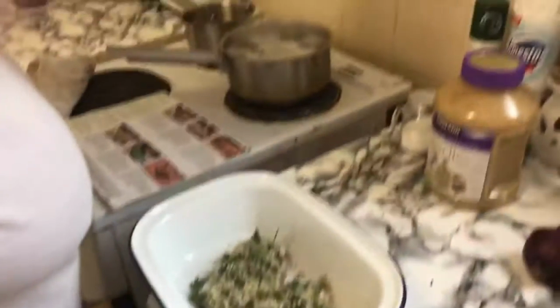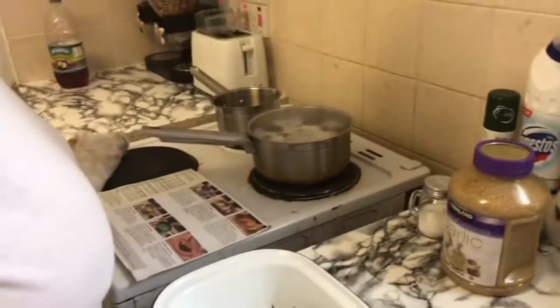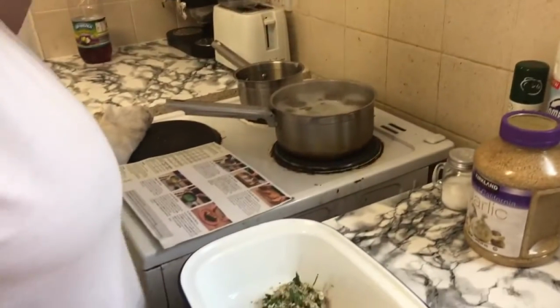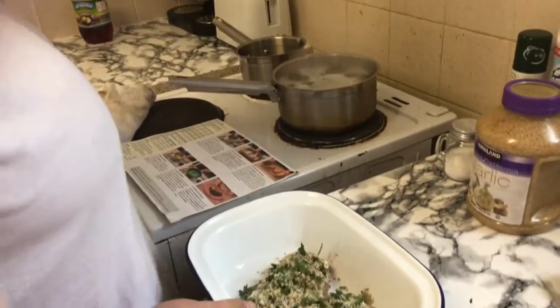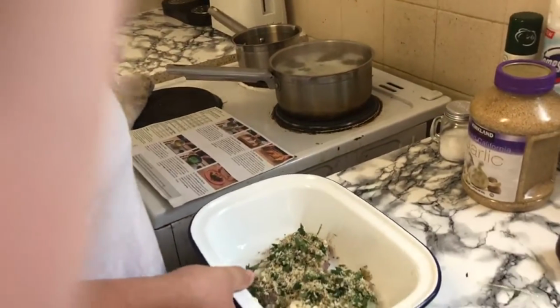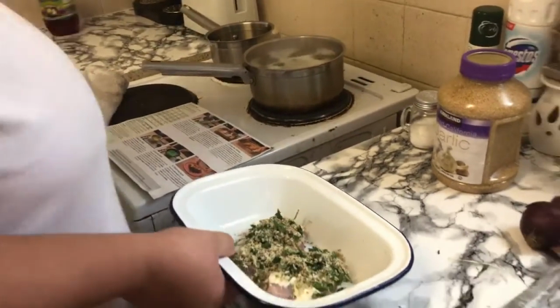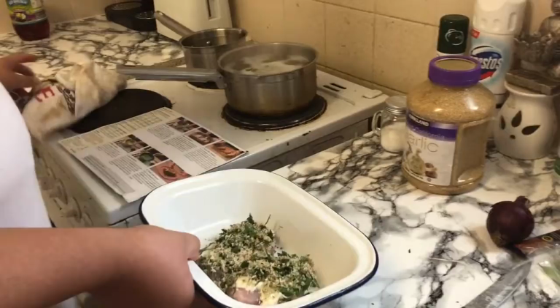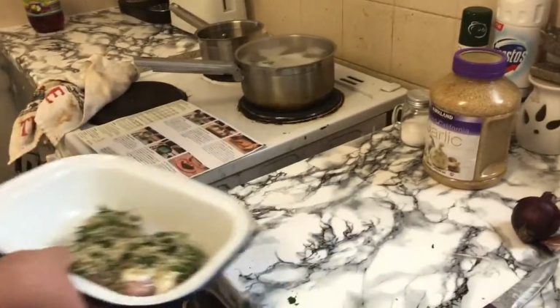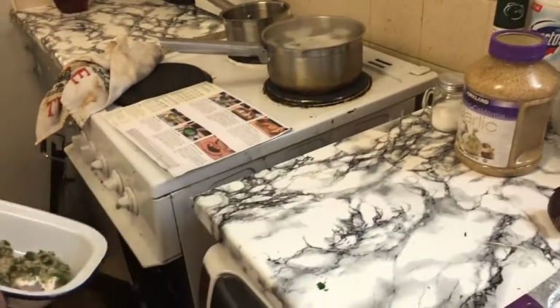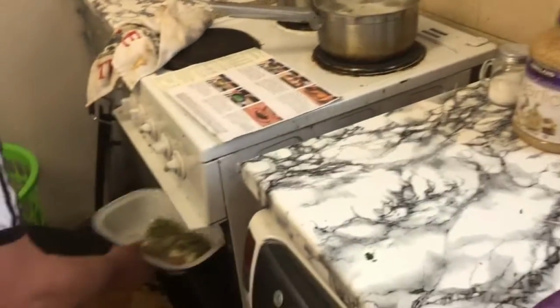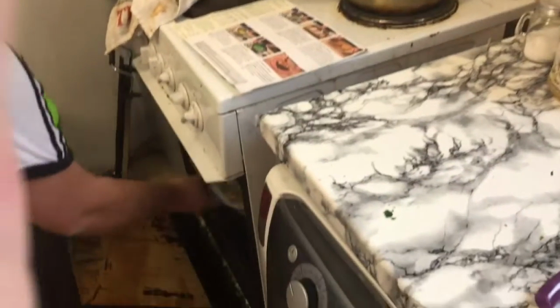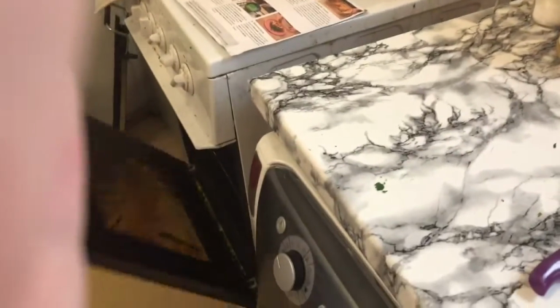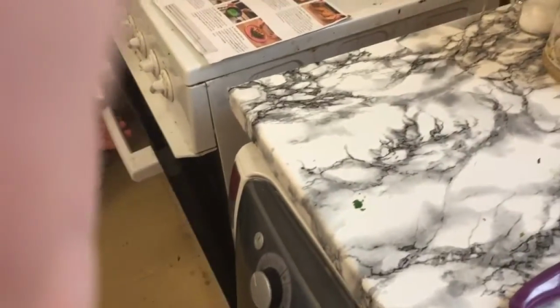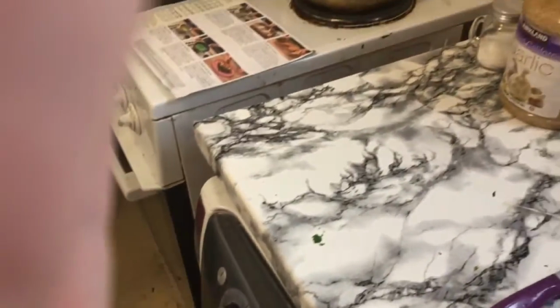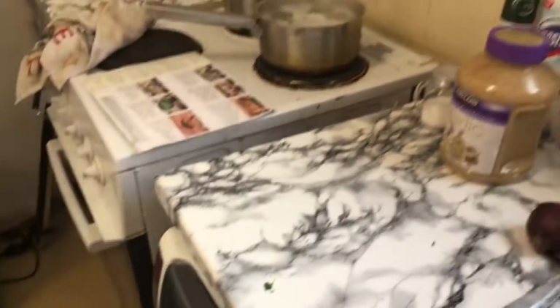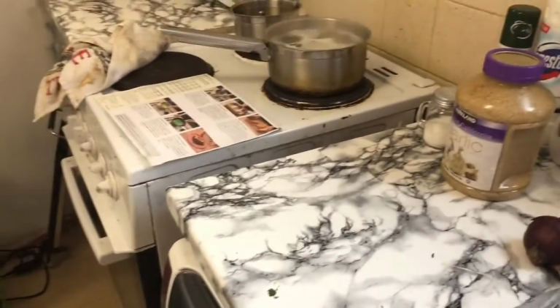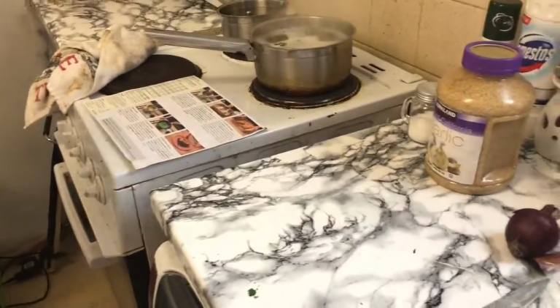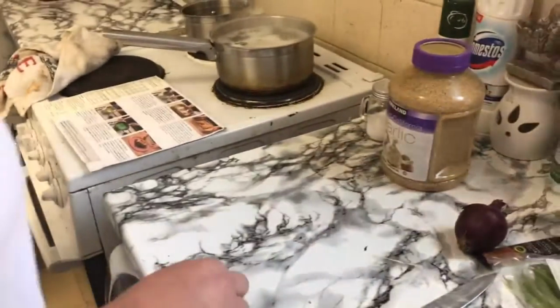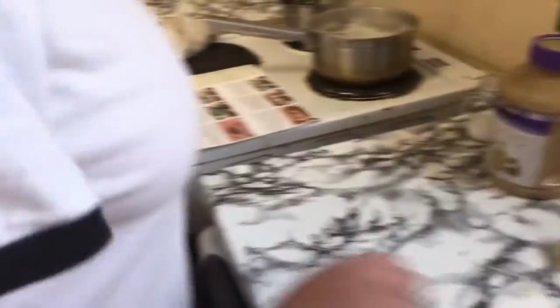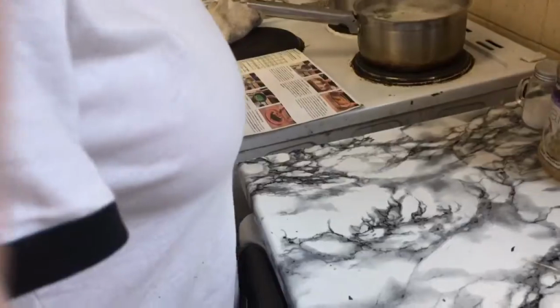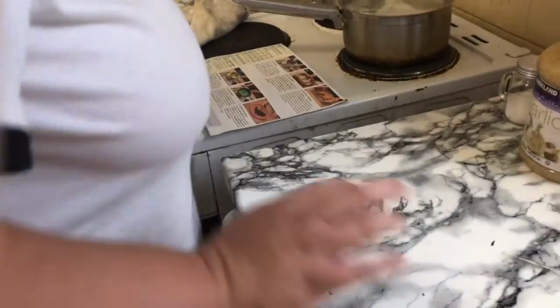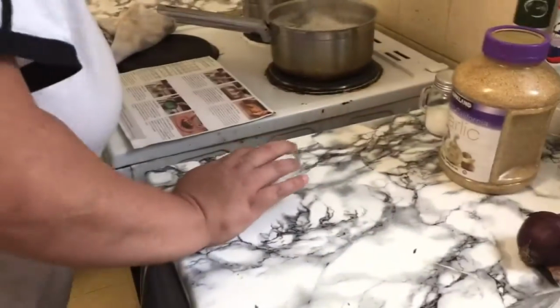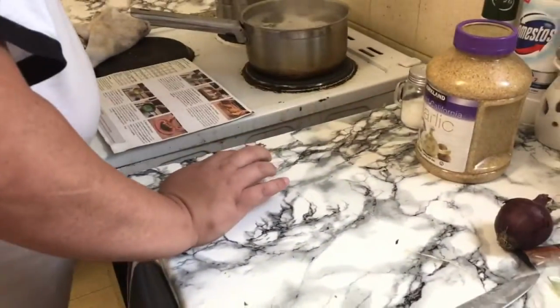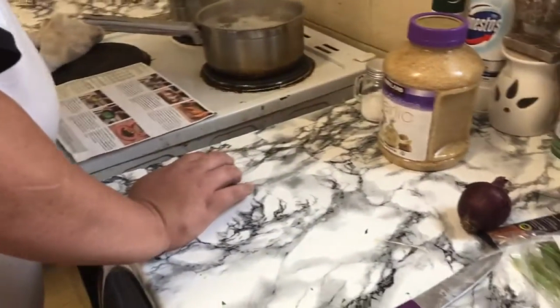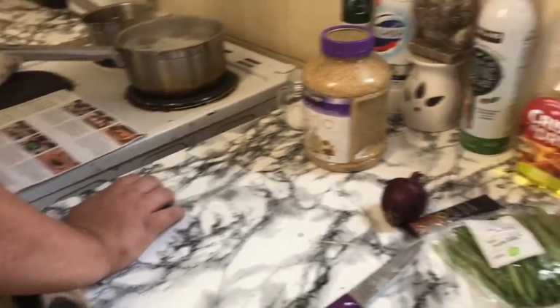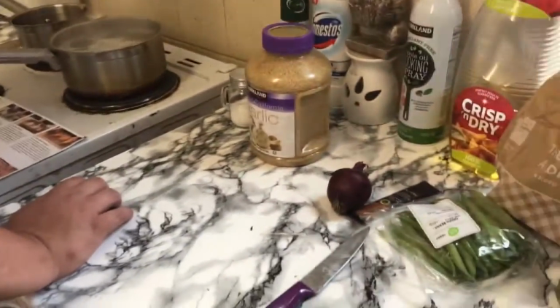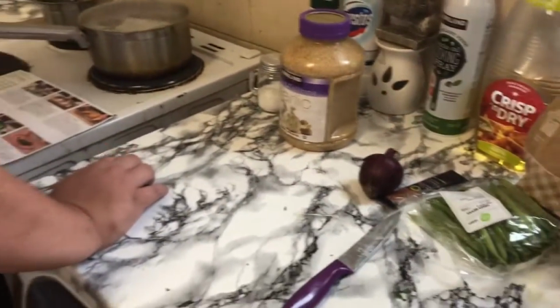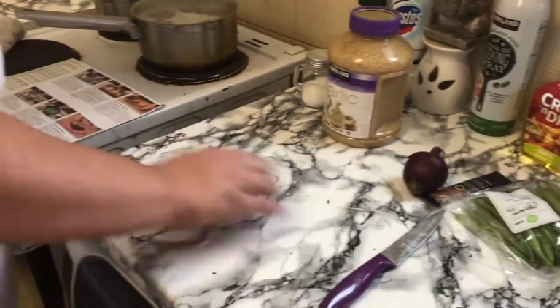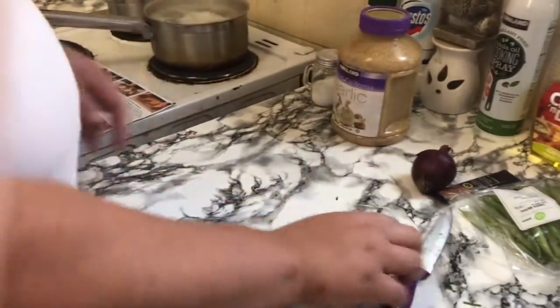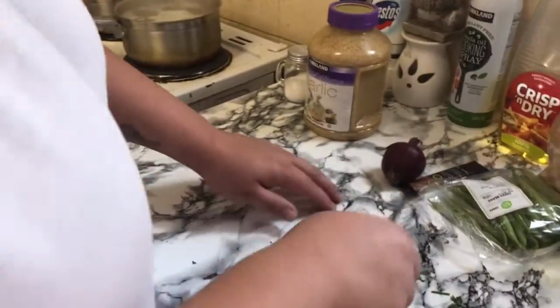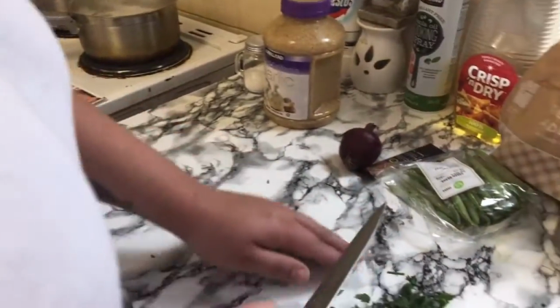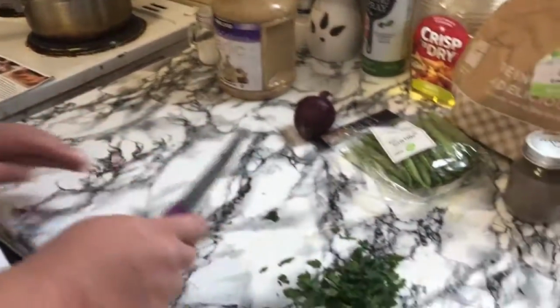Roasted chicken for 25 to 30 minutes. Put that in. Alexa, 30 minute timer. 30 minutes, starting now. Right, now I've got to prep the green beans.